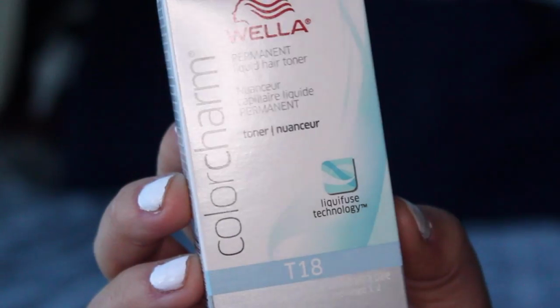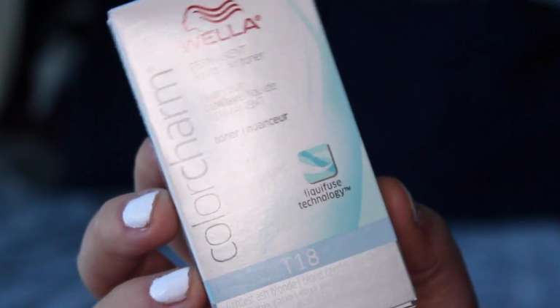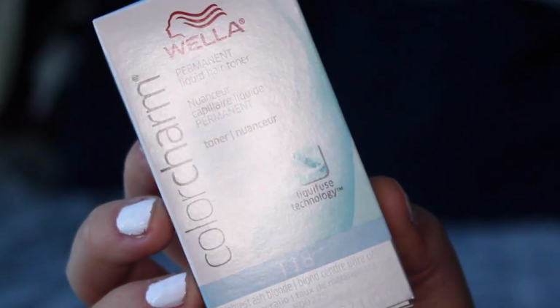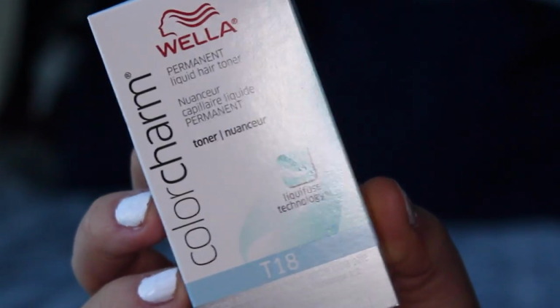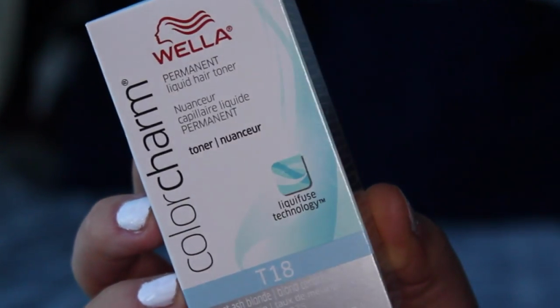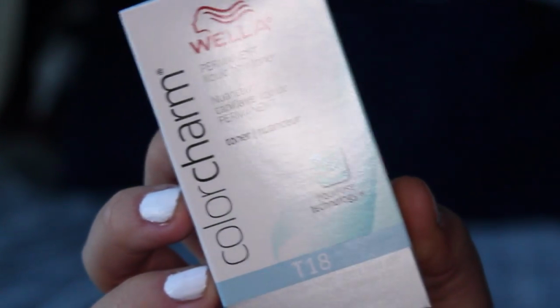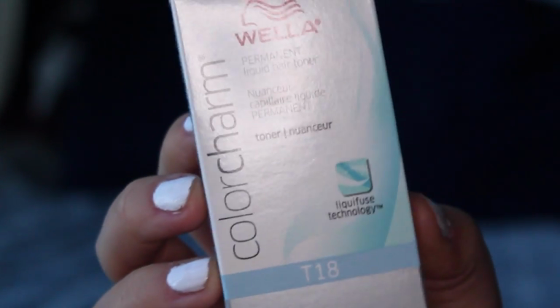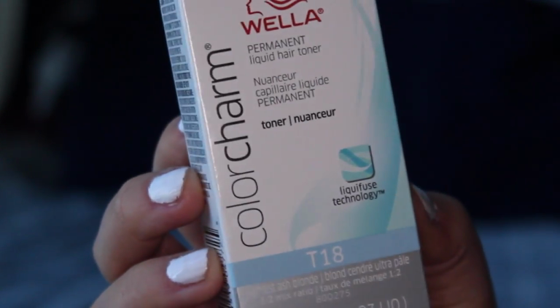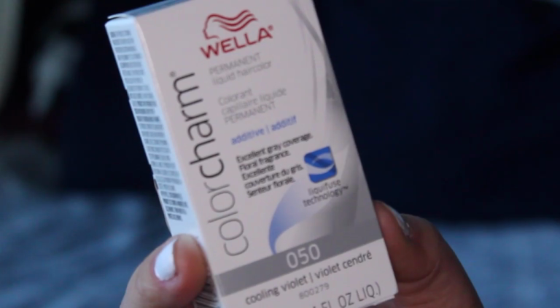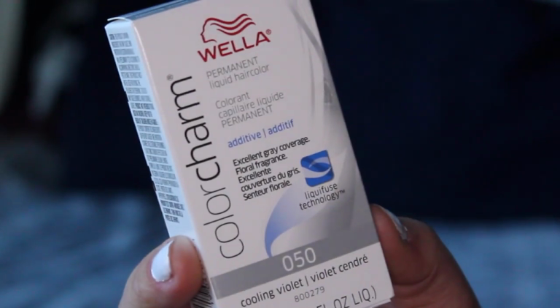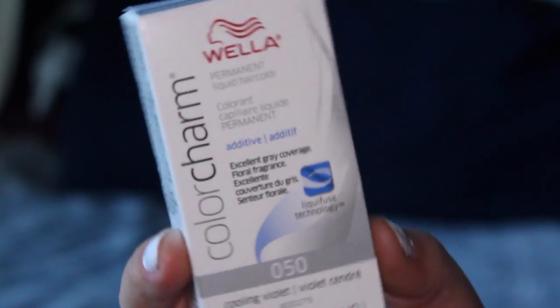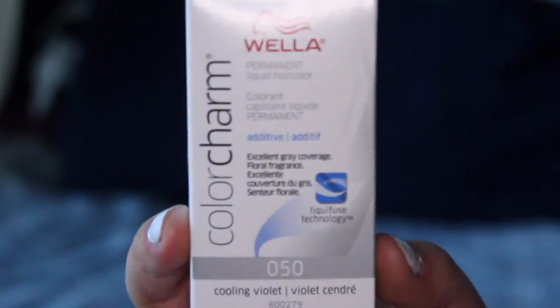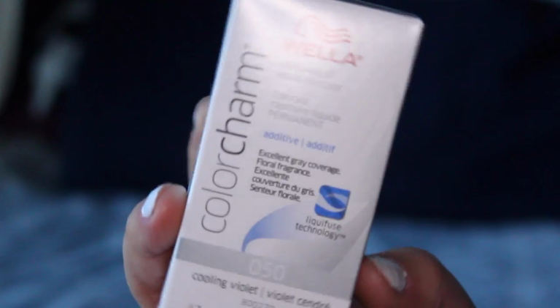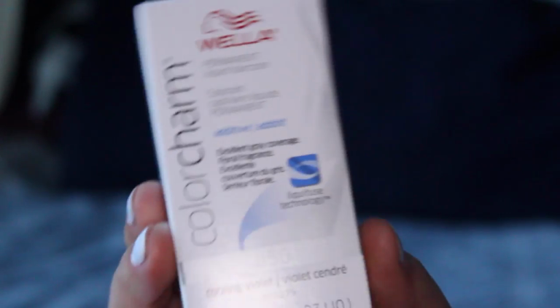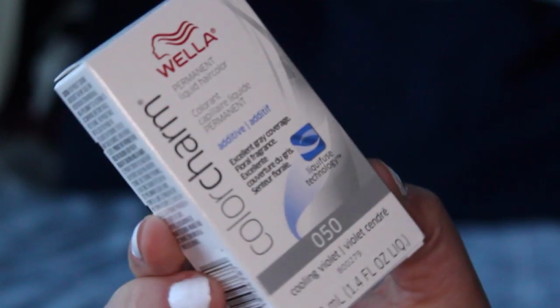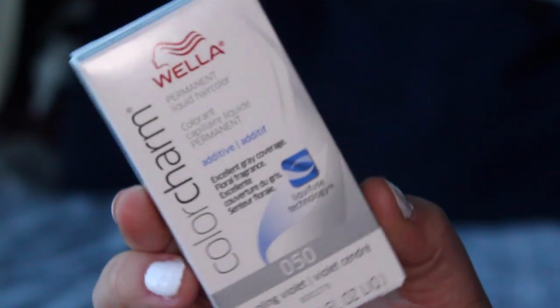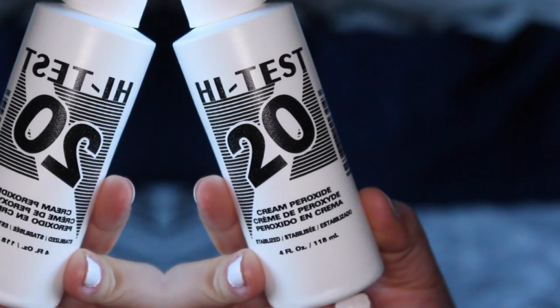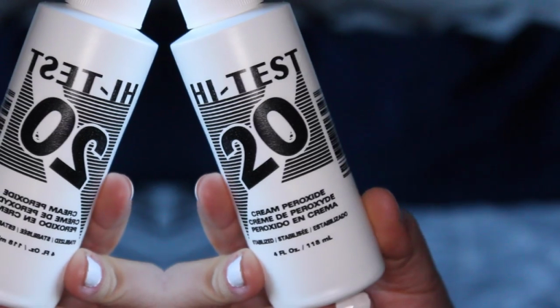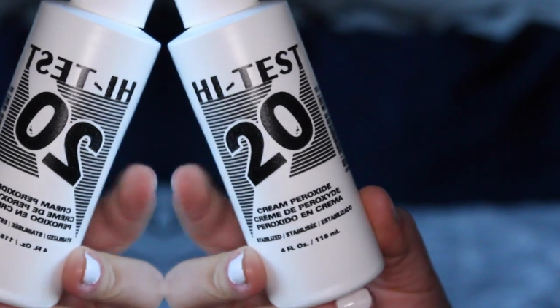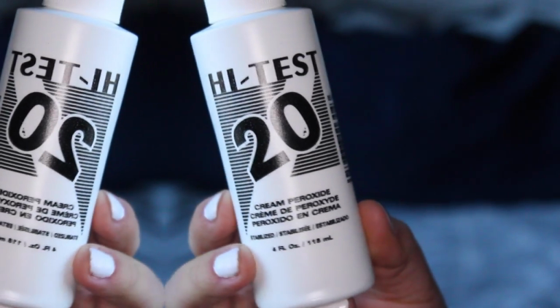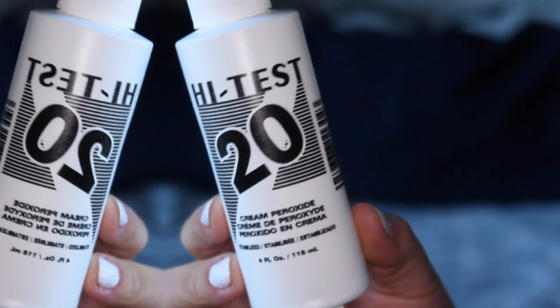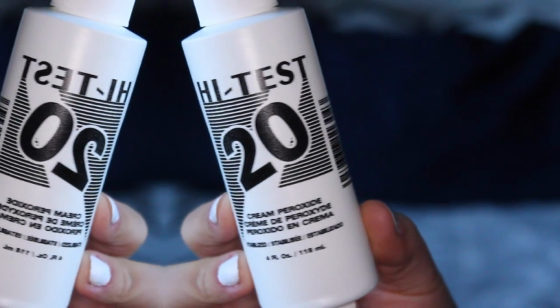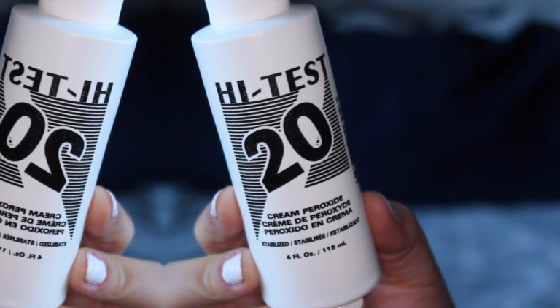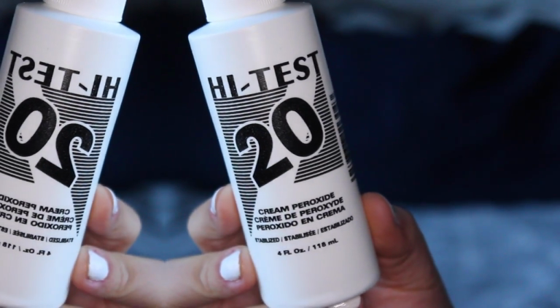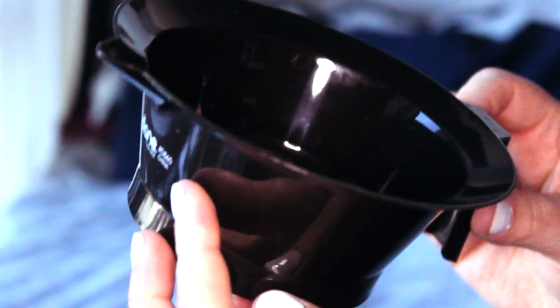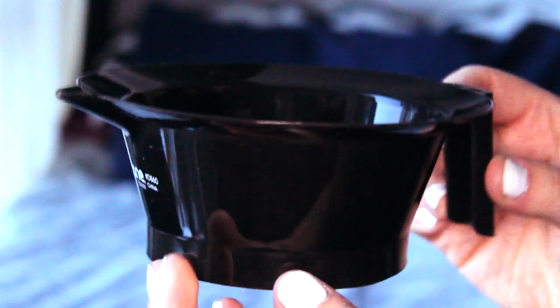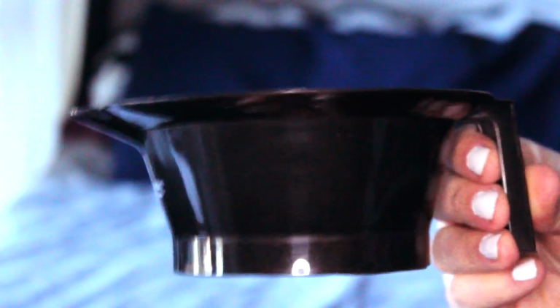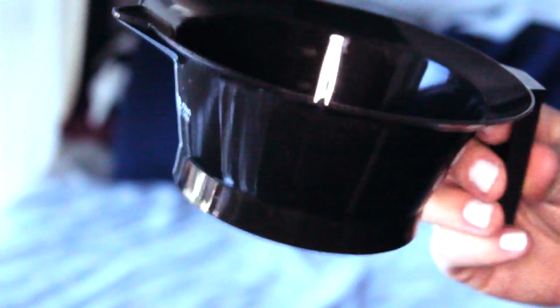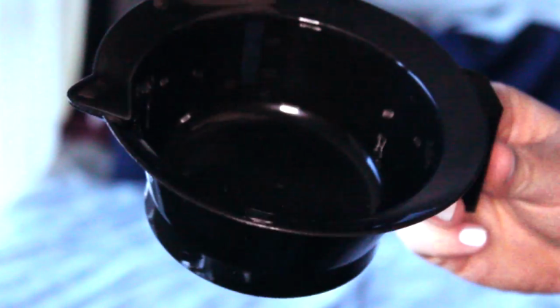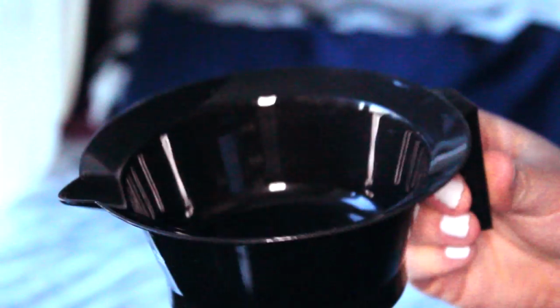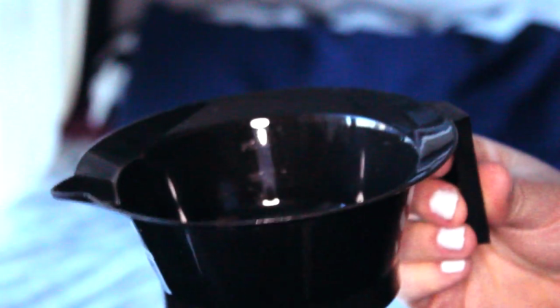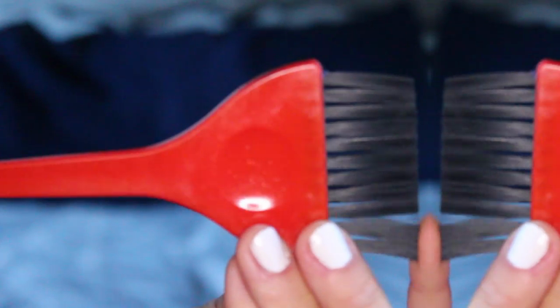So what we used today was the Wella Light Ash Blonde or T18 toner, the cooling violet additive, a 20-volume developer, a mixing bowl to mix everything together, and a brush.